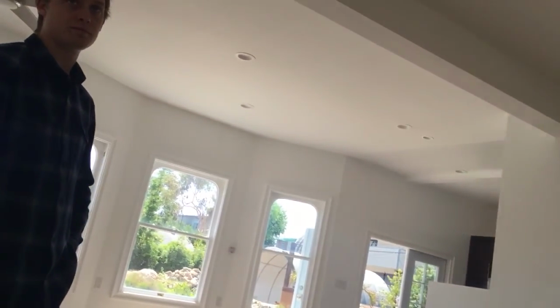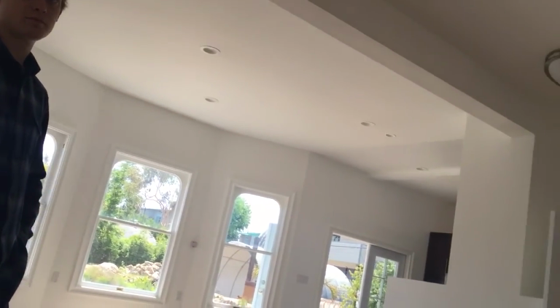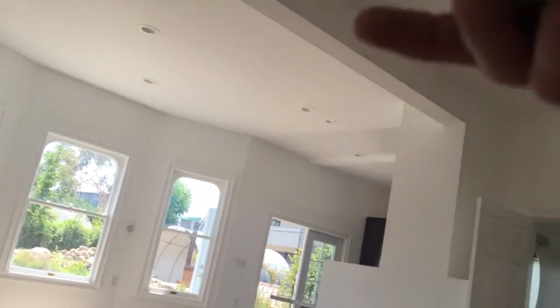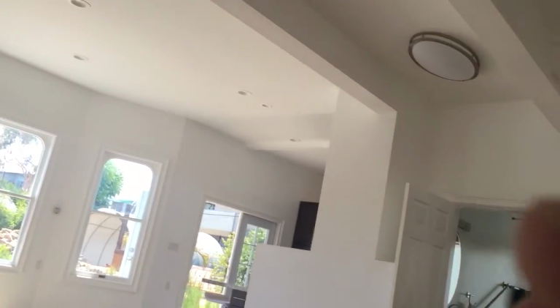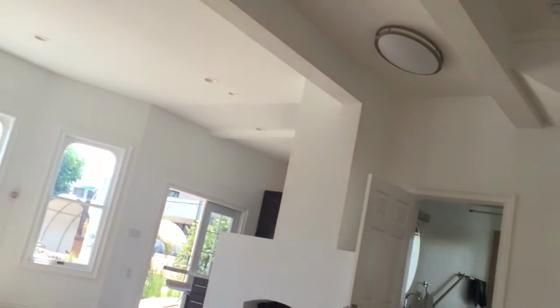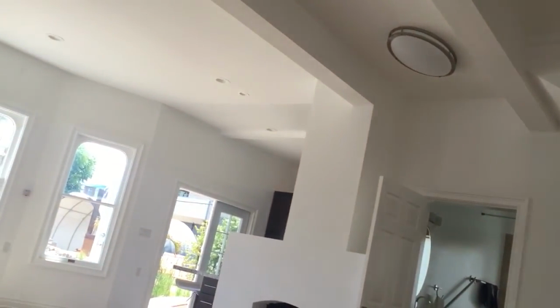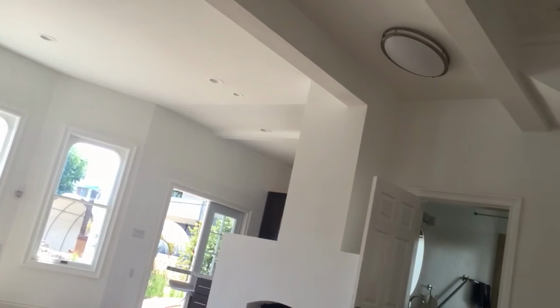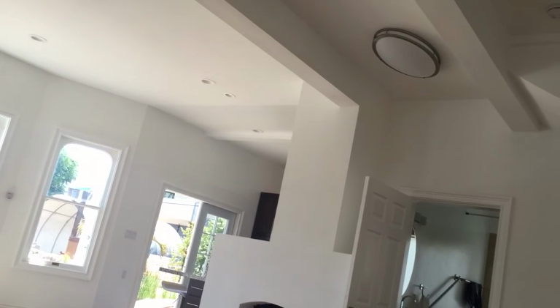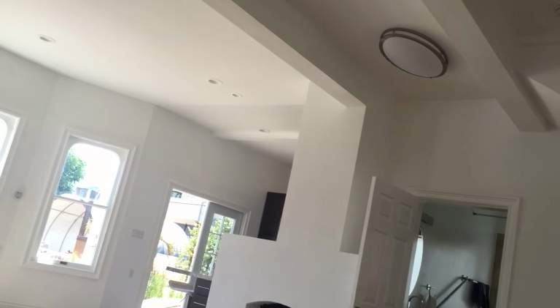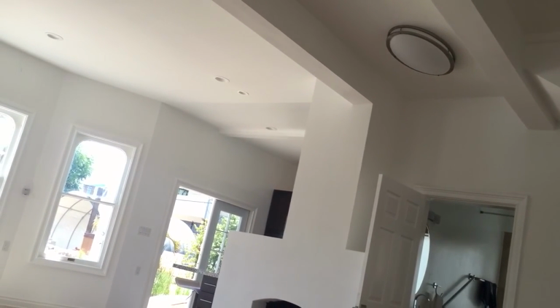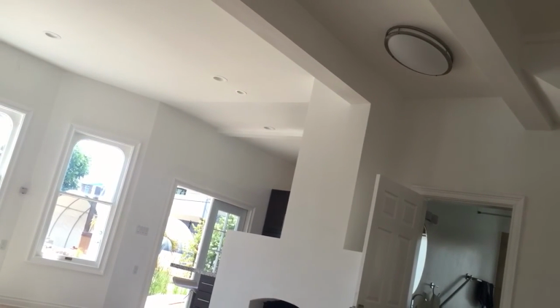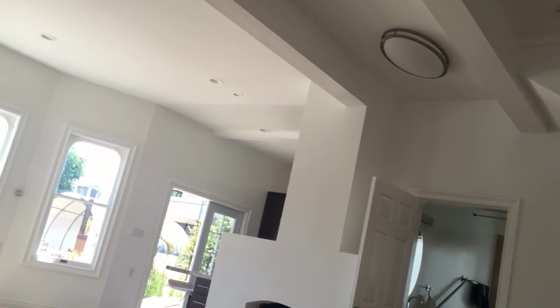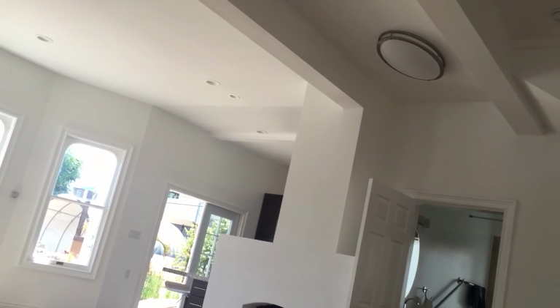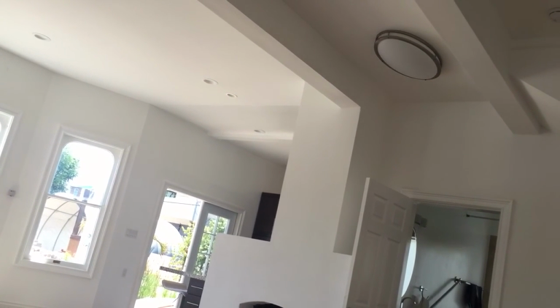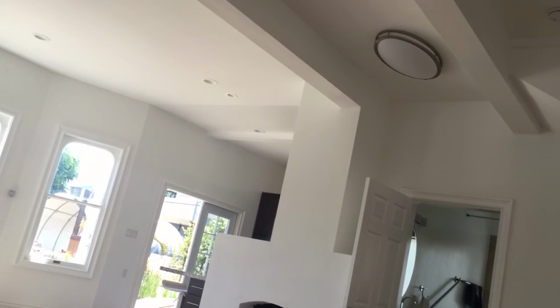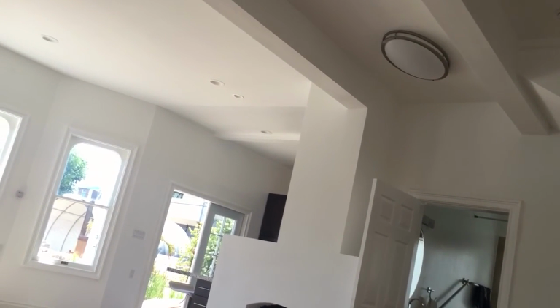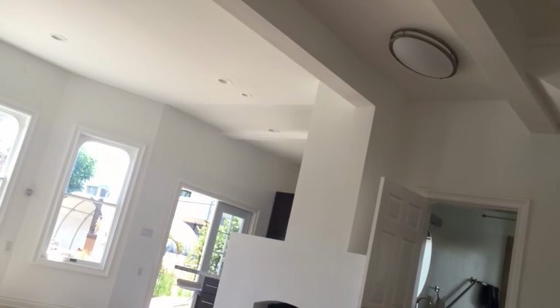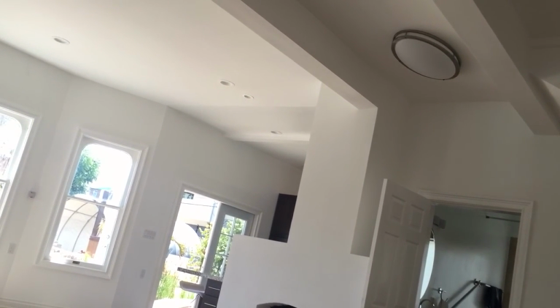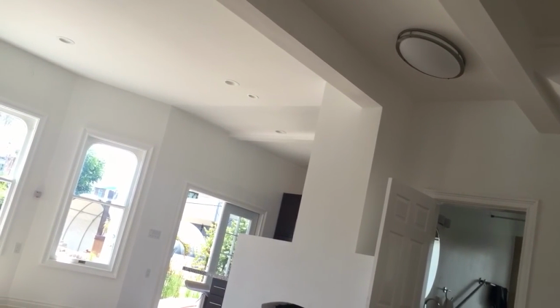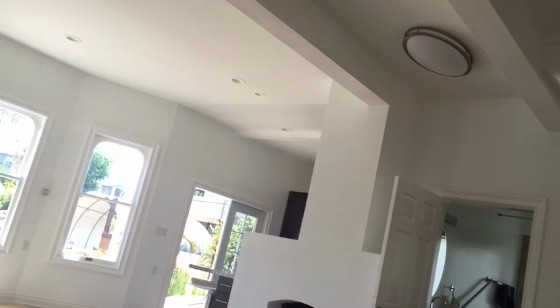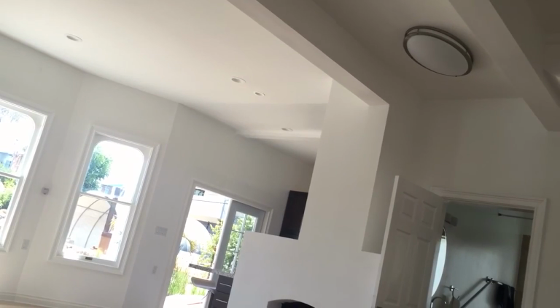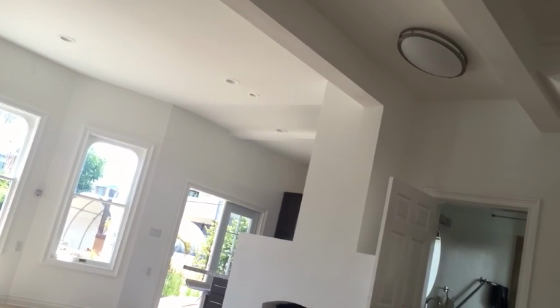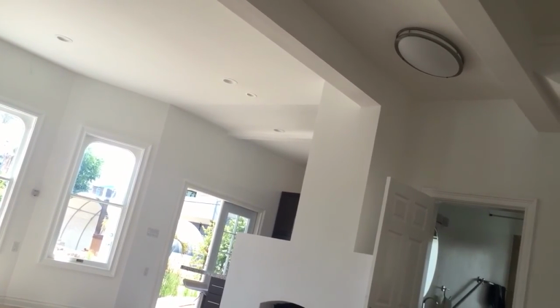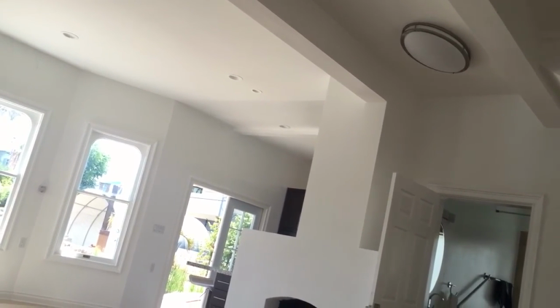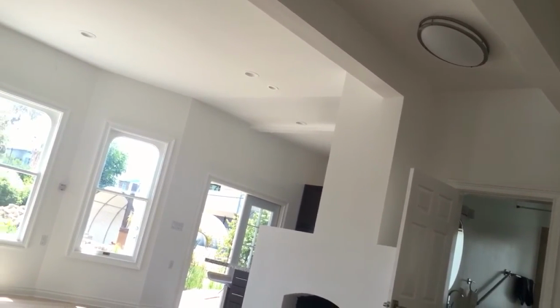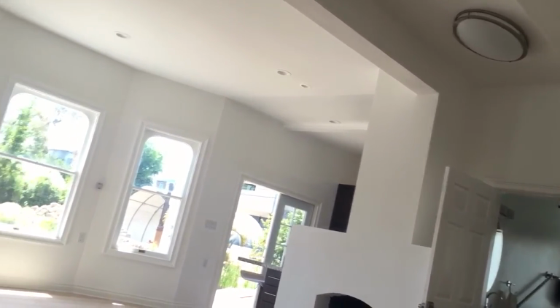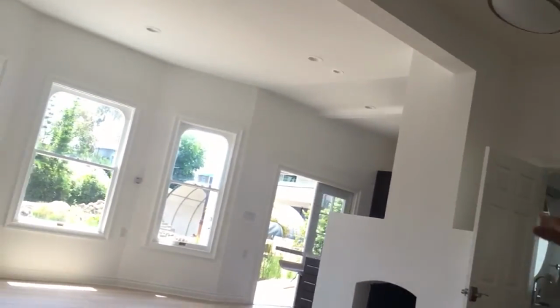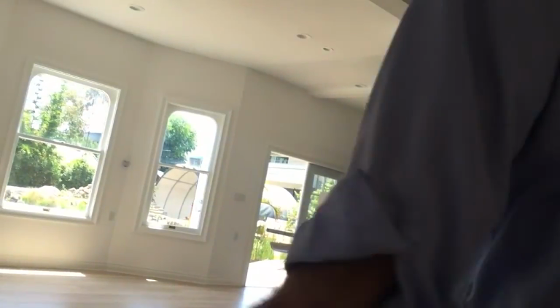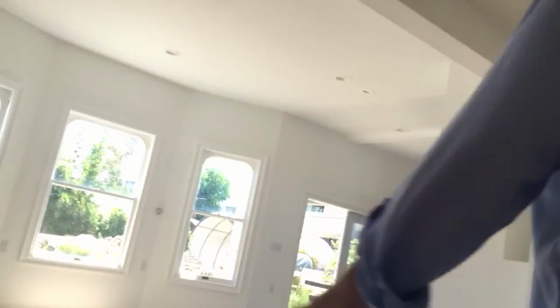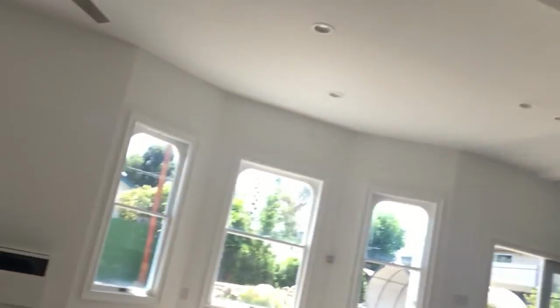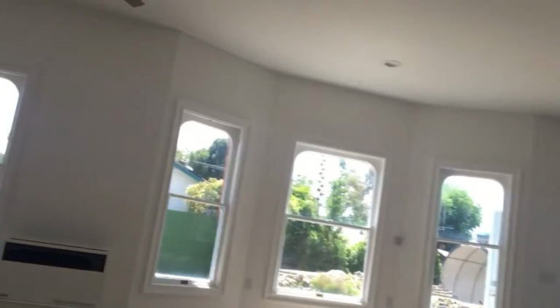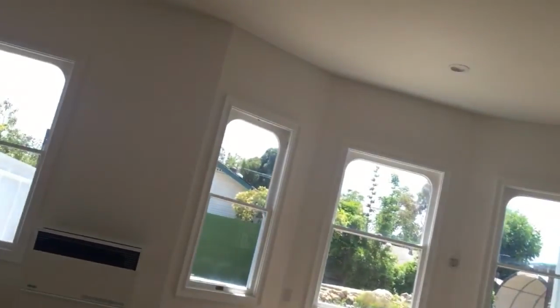What are the dimensions of the storage shed? 30 feet by 60 feet — 1,800 square feet. It would be empty, but right now it's full of stuff. 30 by 60 — that's remarkable.